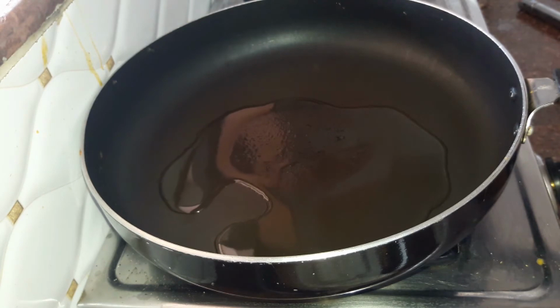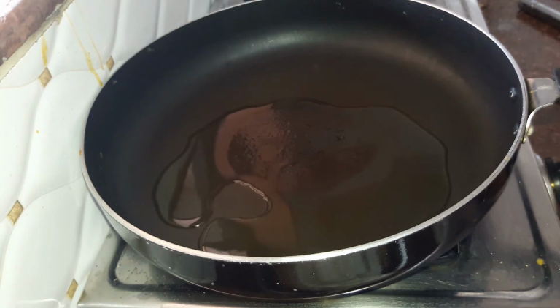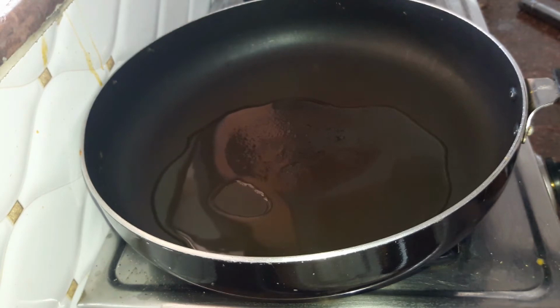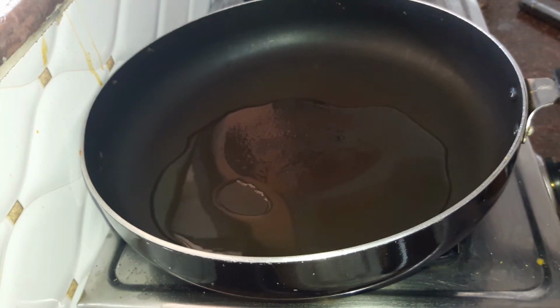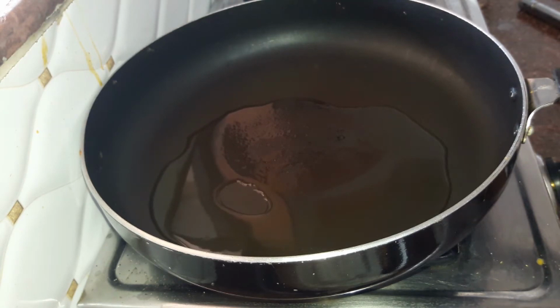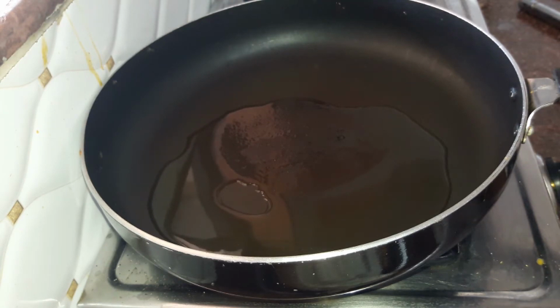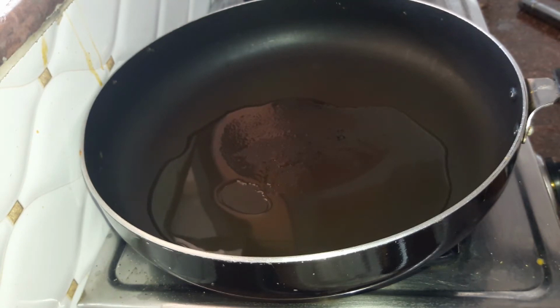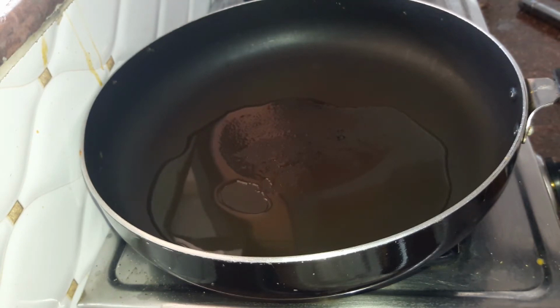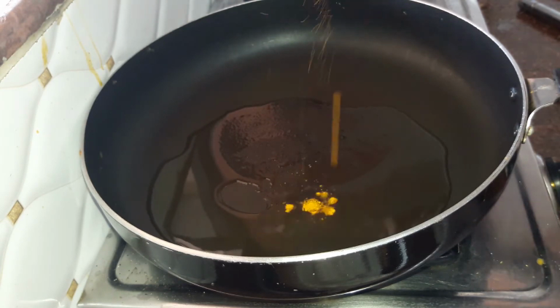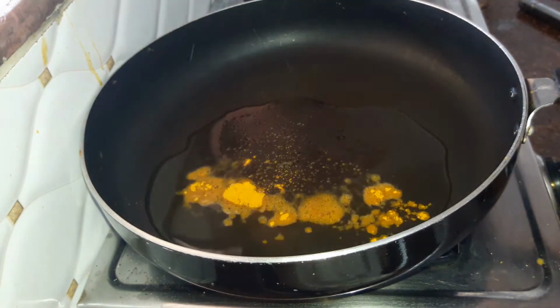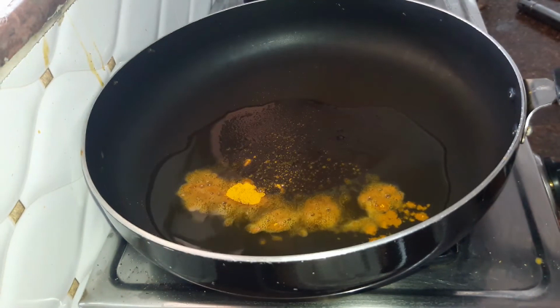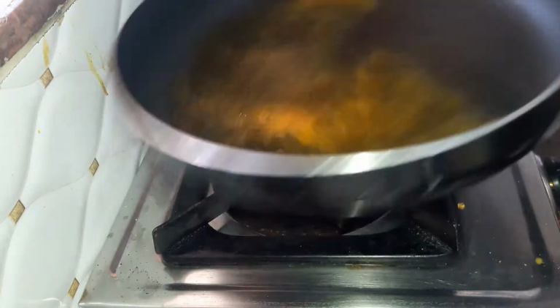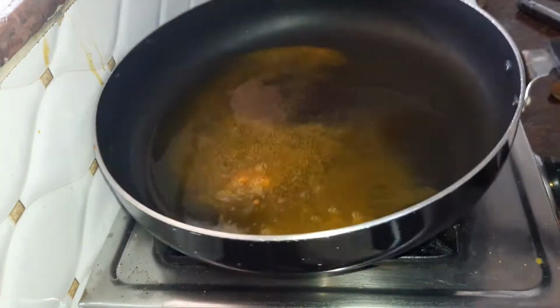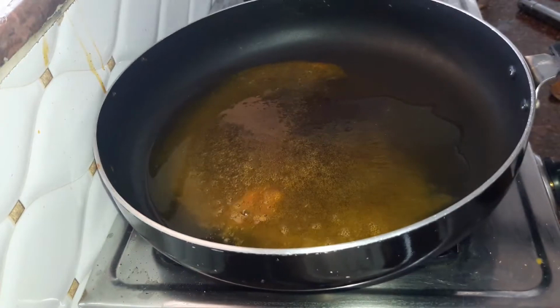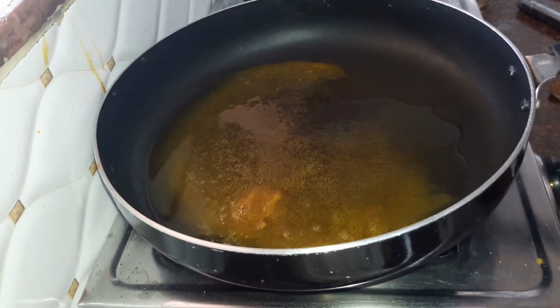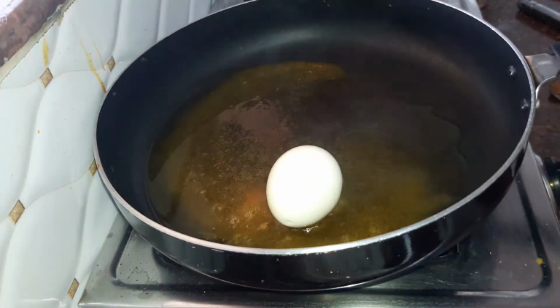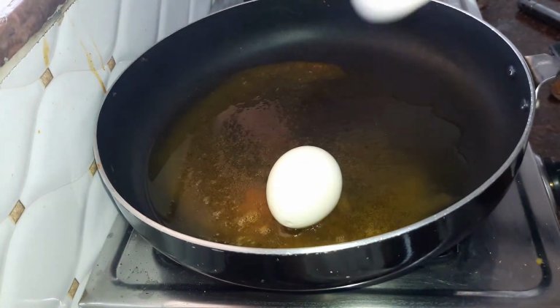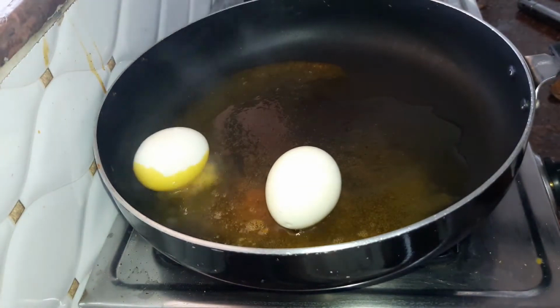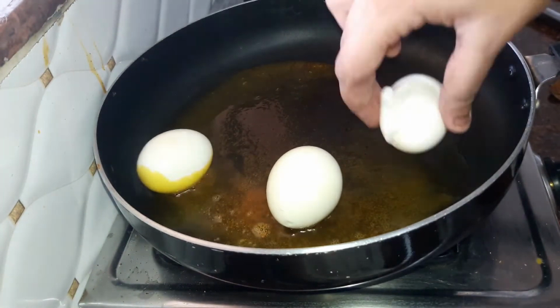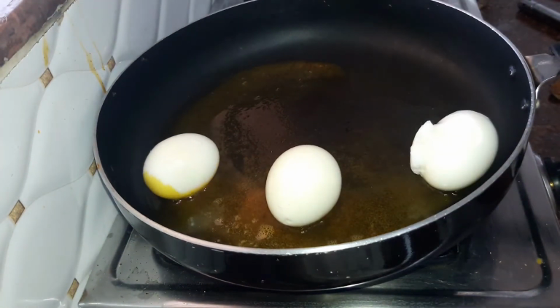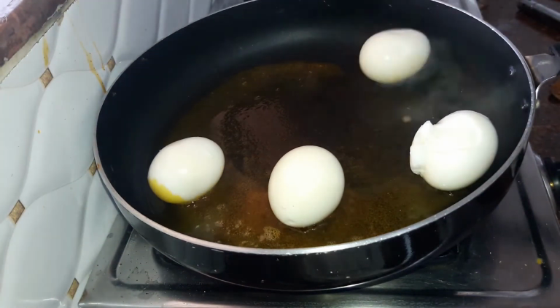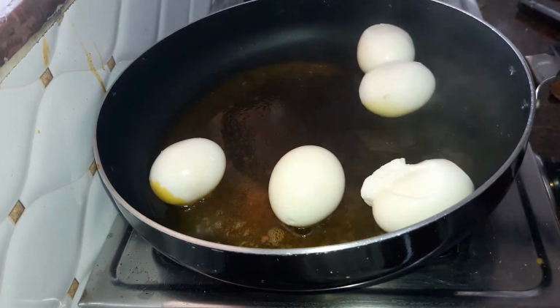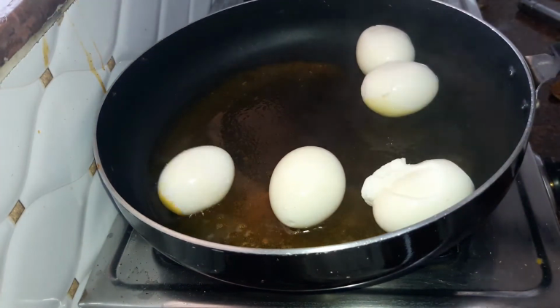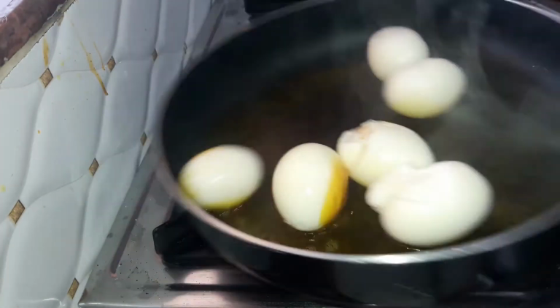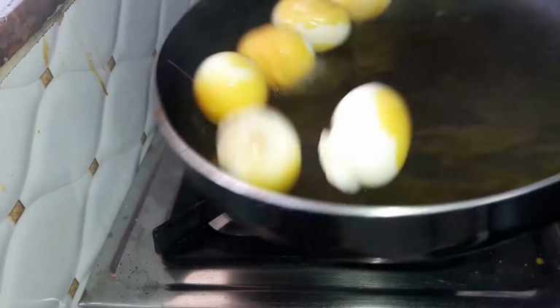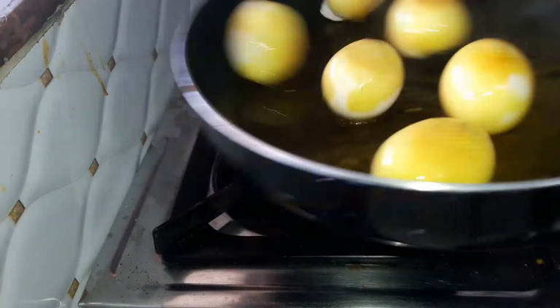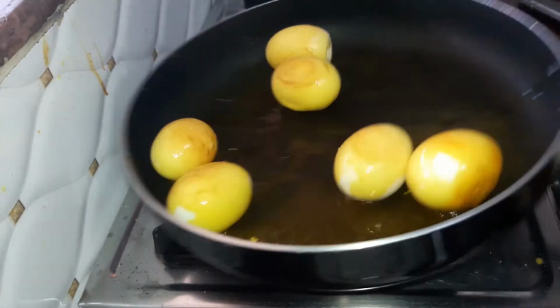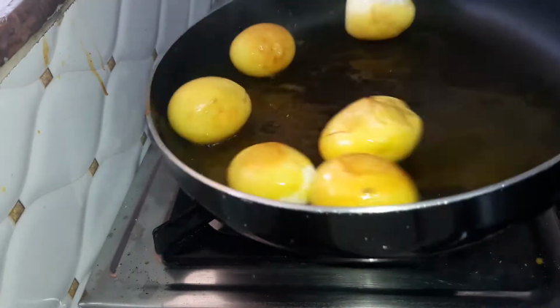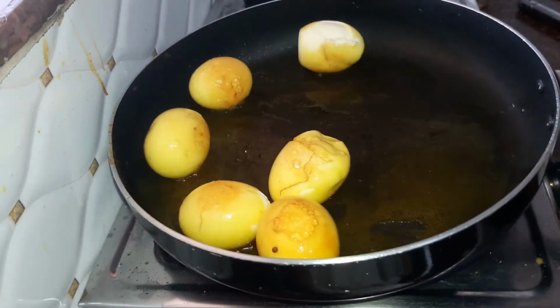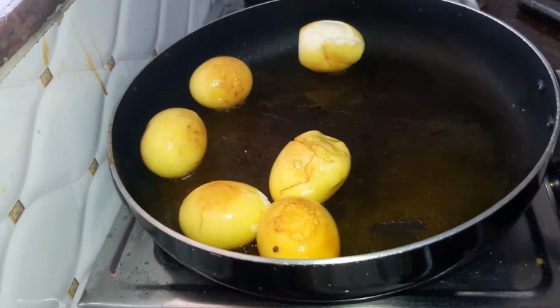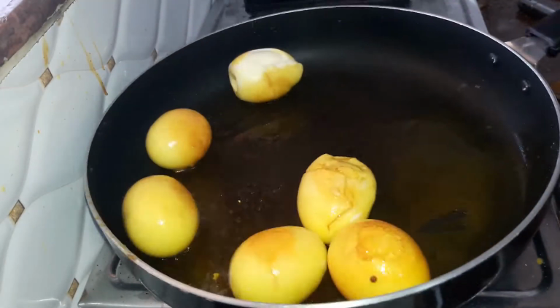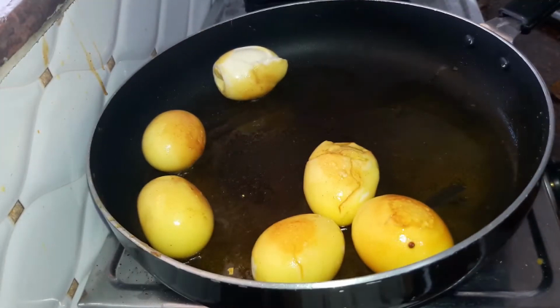Into the pan we will drop in around 3 tablespoons of oil. Next we add half a teaspoon of turmeric powder. Then we drop in 6 hard boiled eggs and fry them till they are golden in colour.